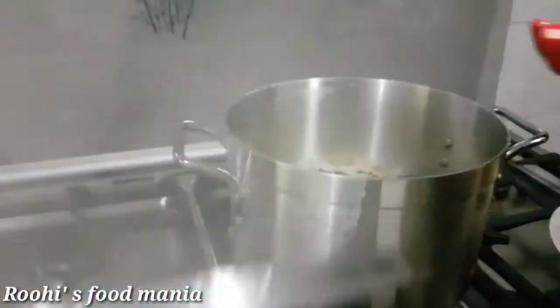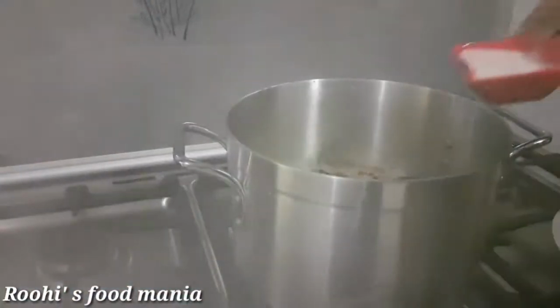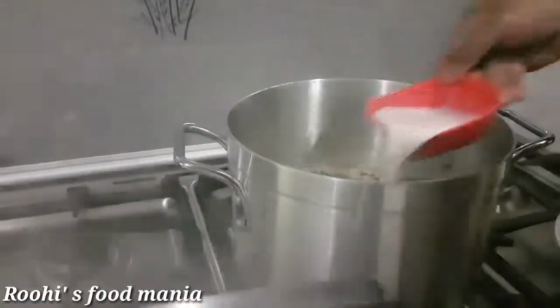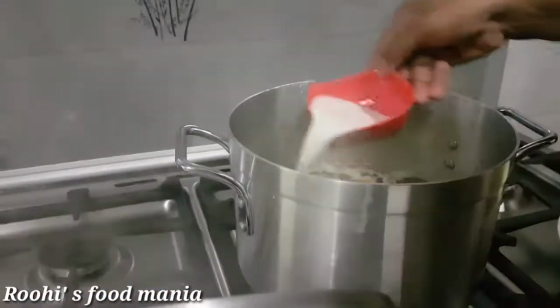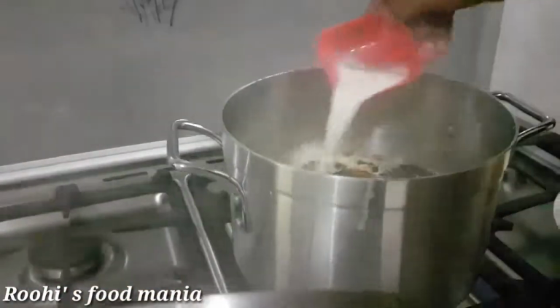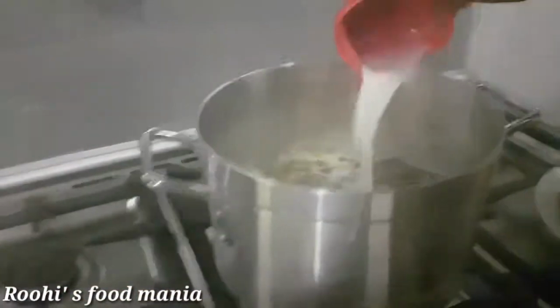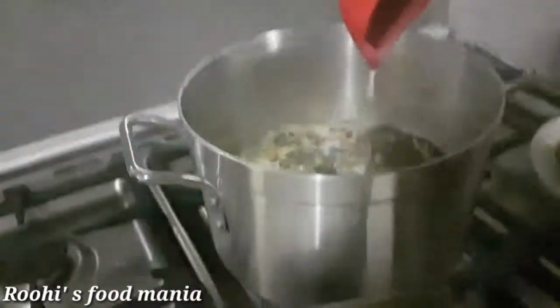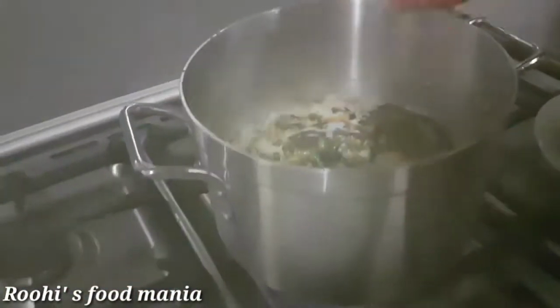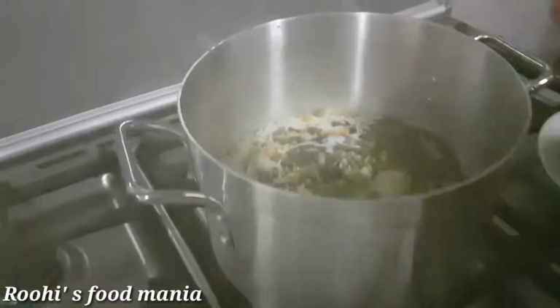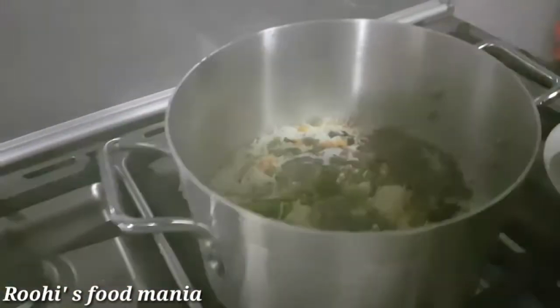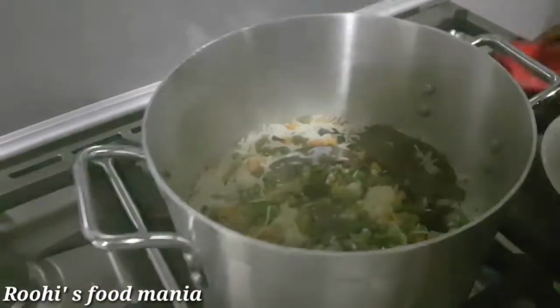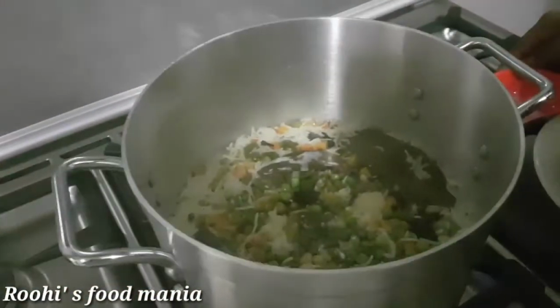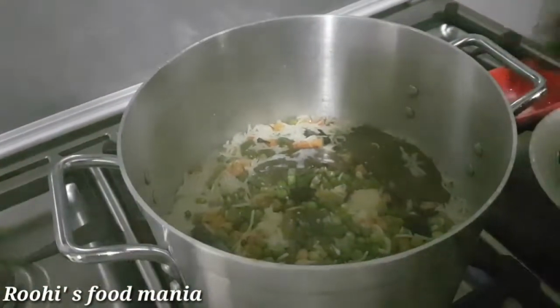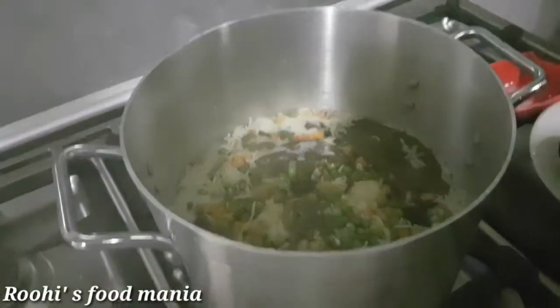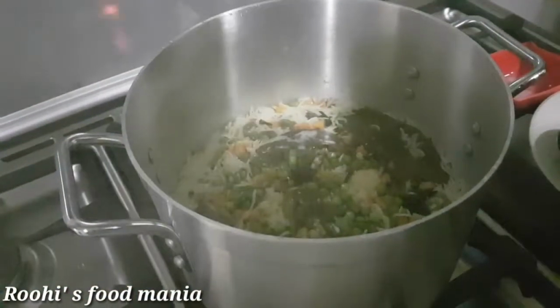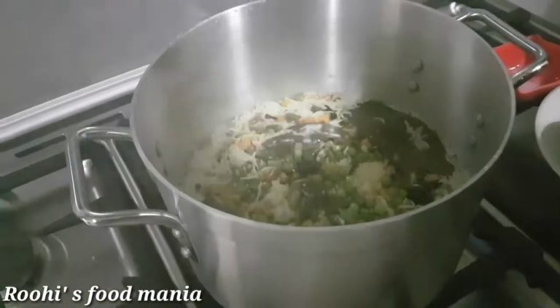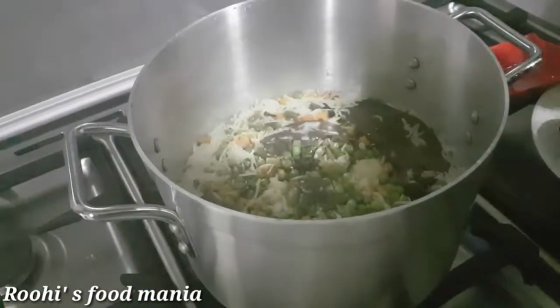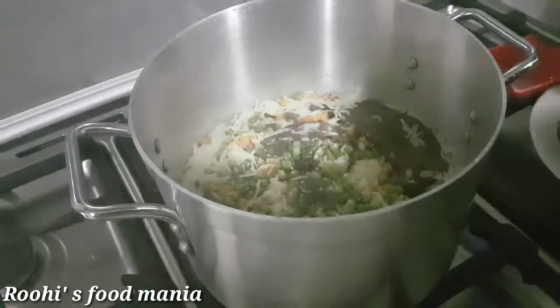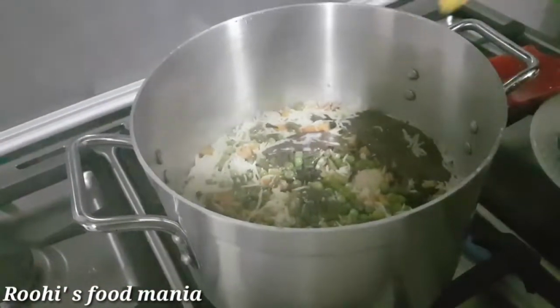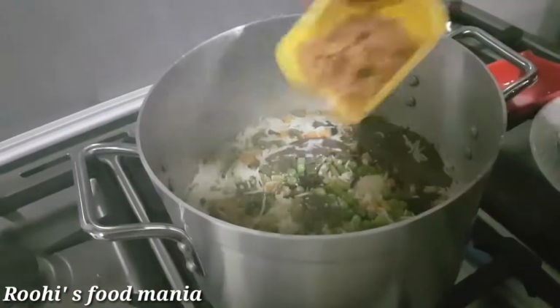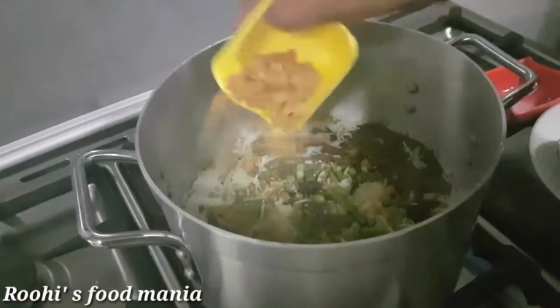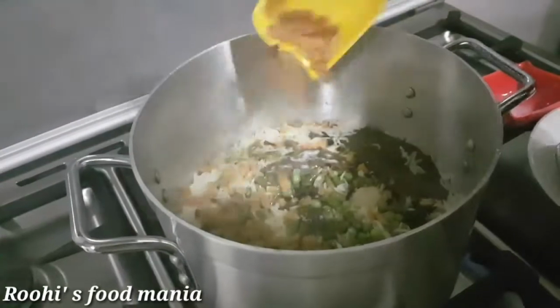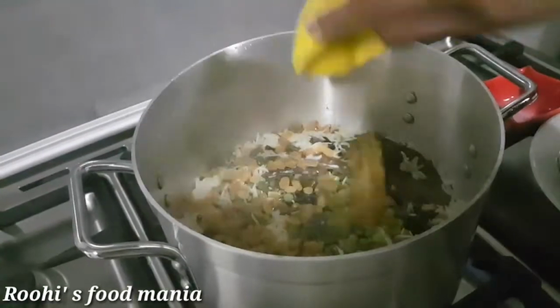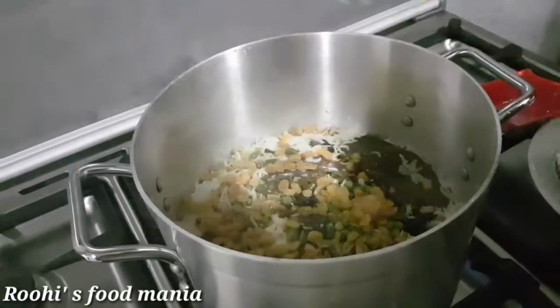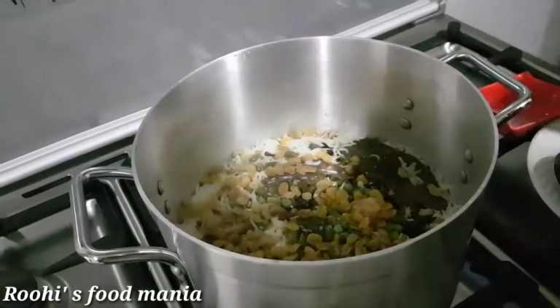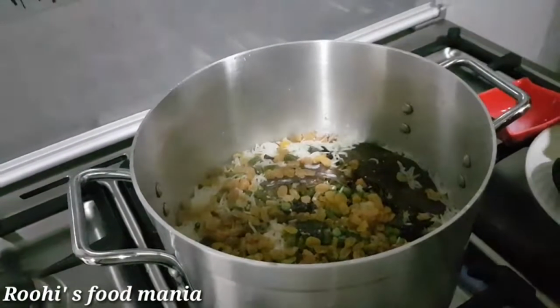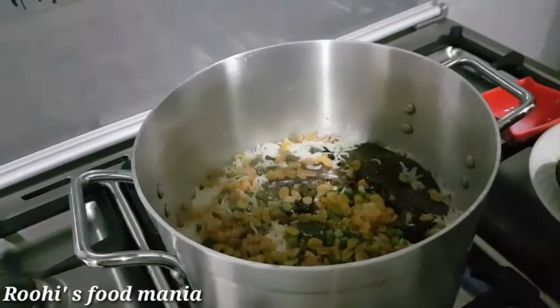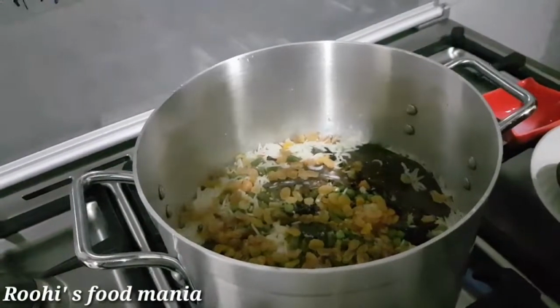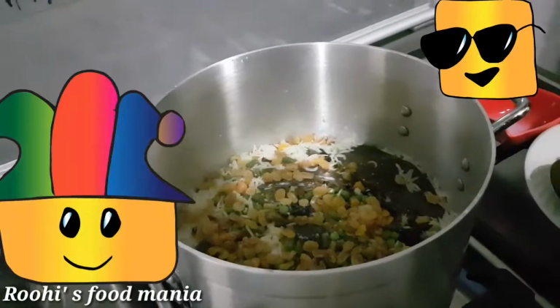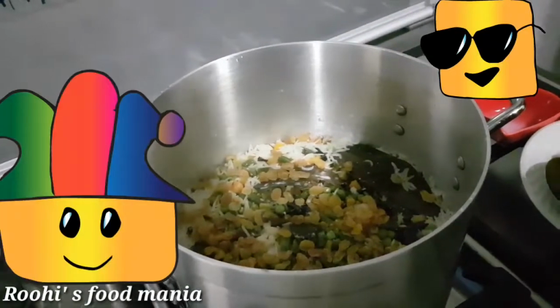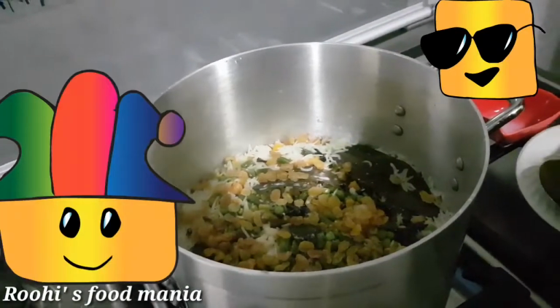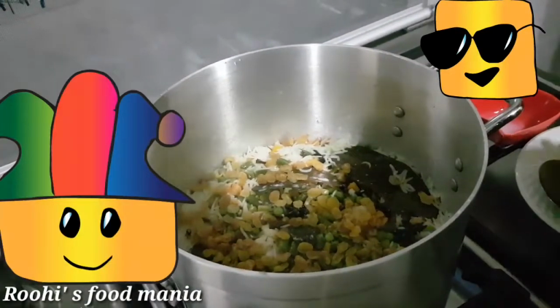When the rice is half cooked, add all the dry fruits, capsicum, and saffron milk.